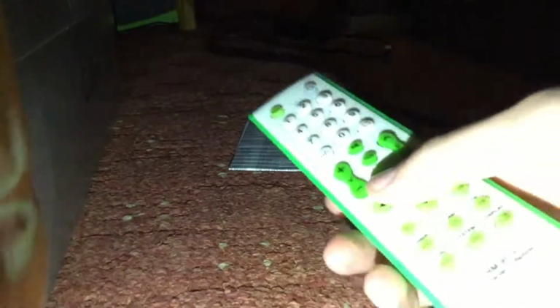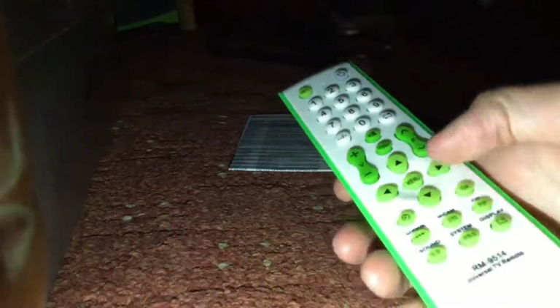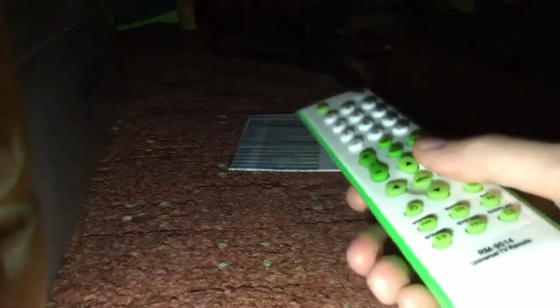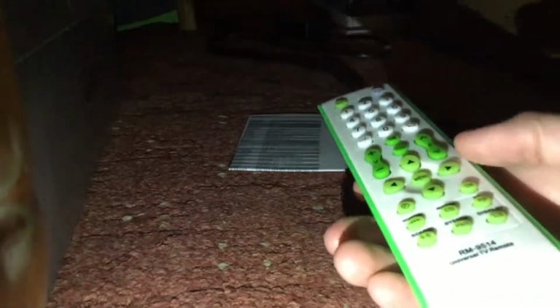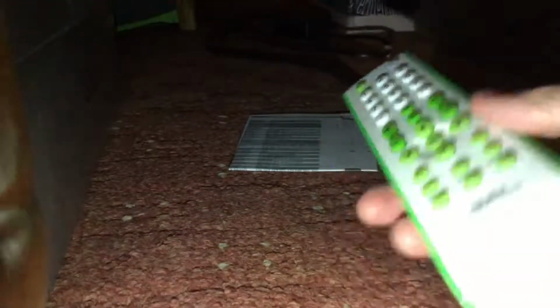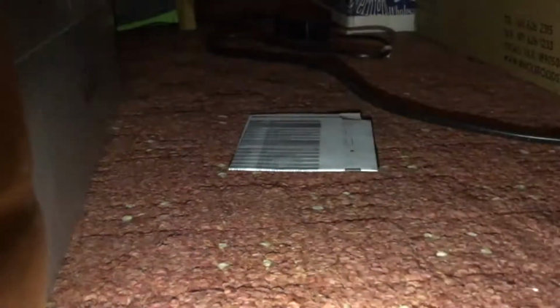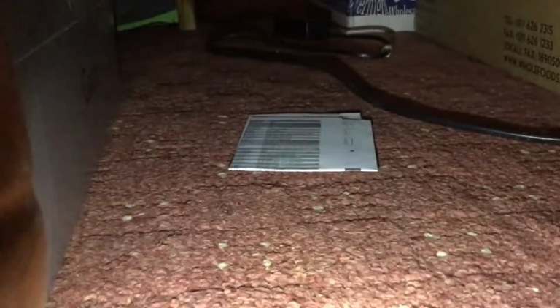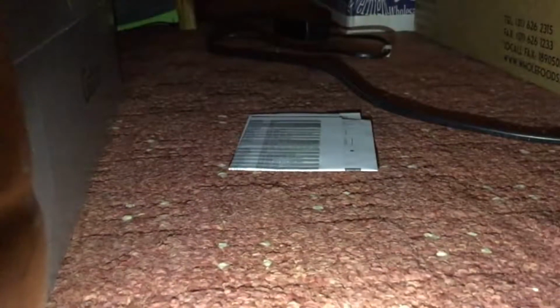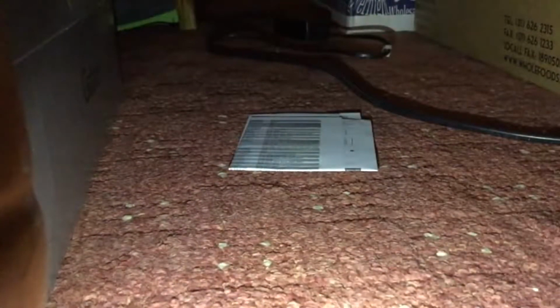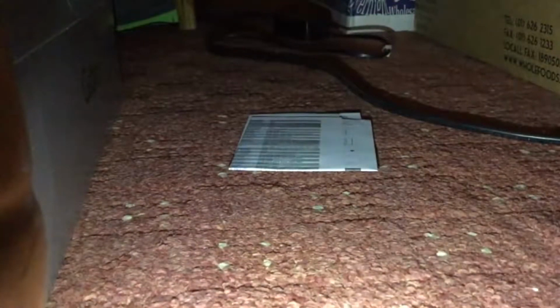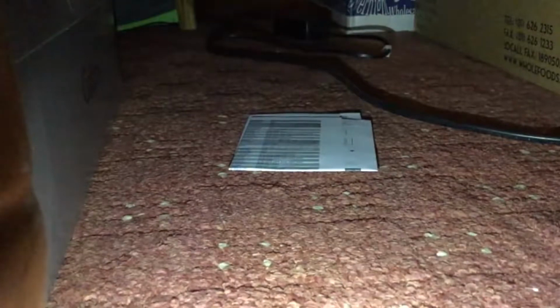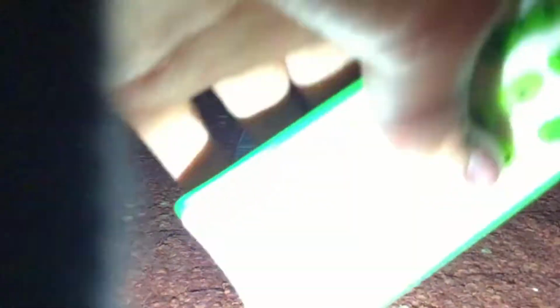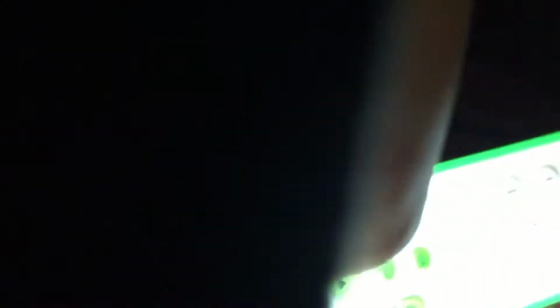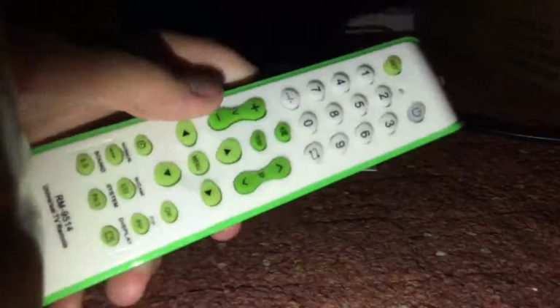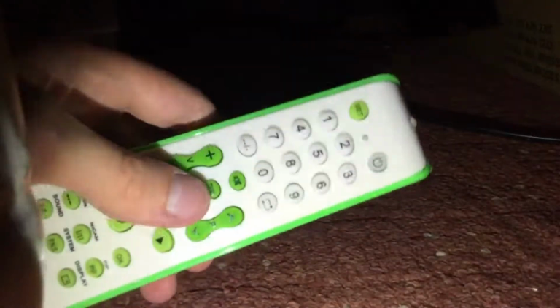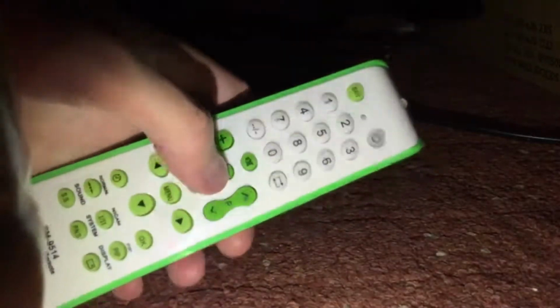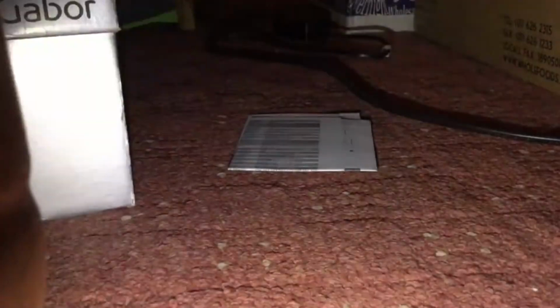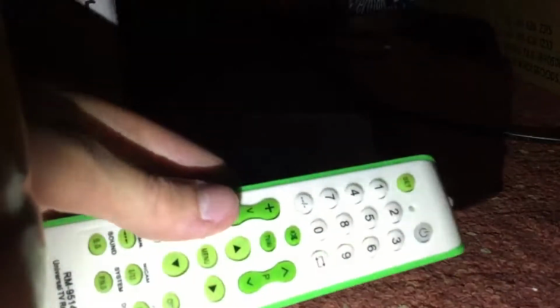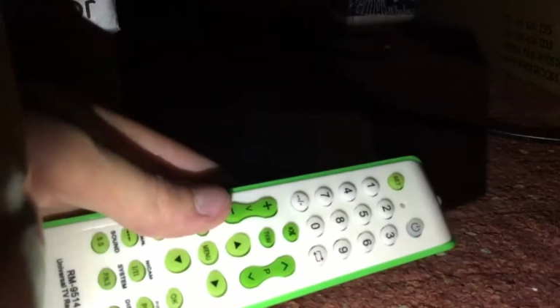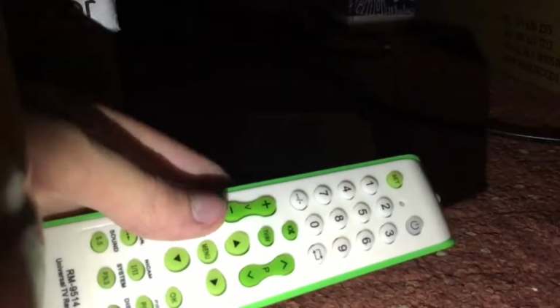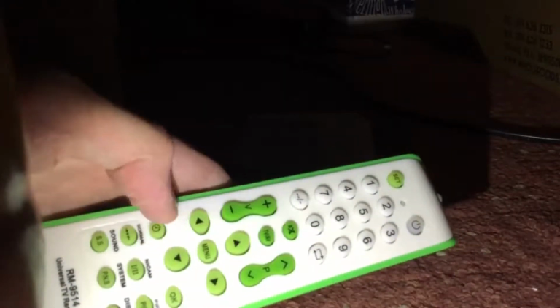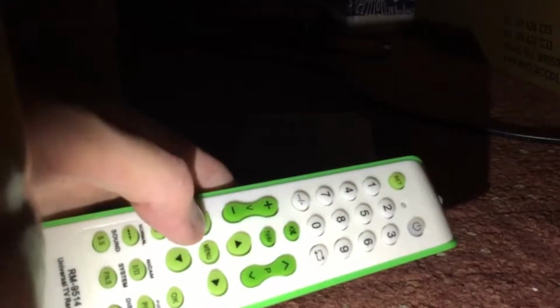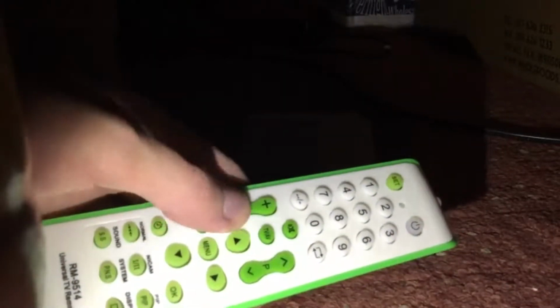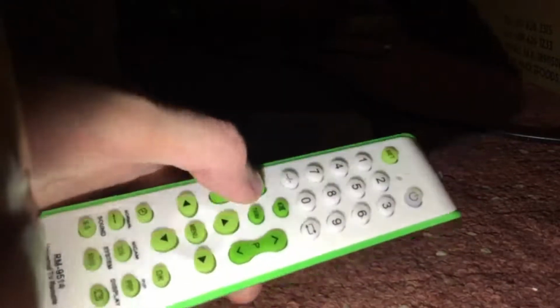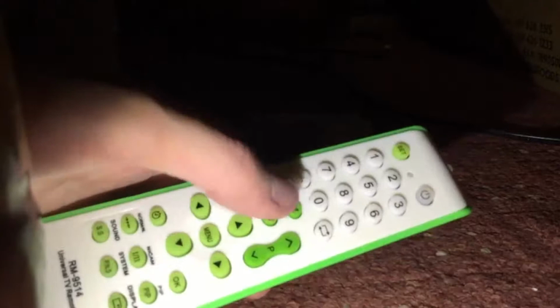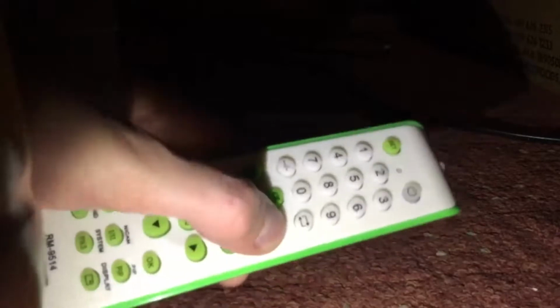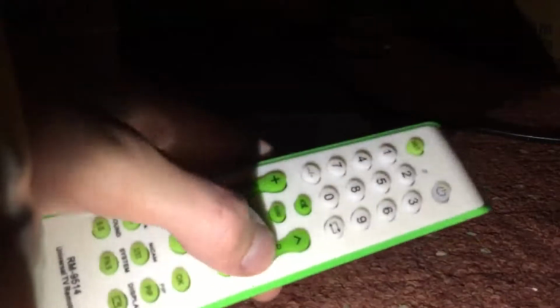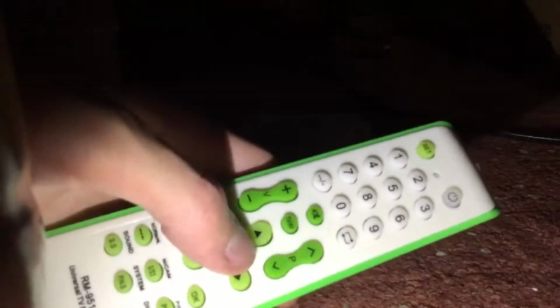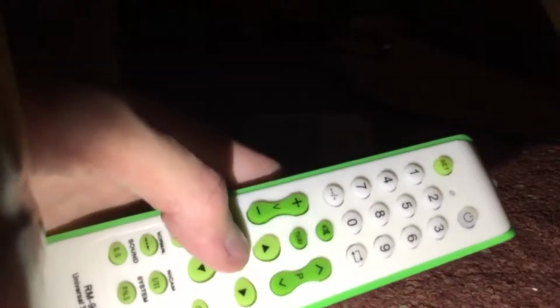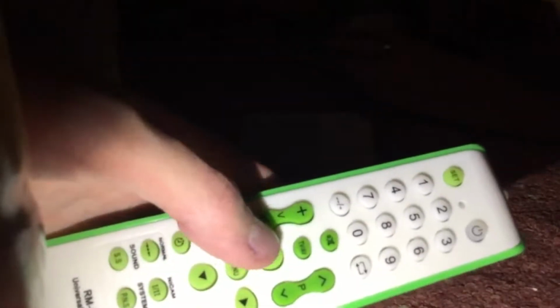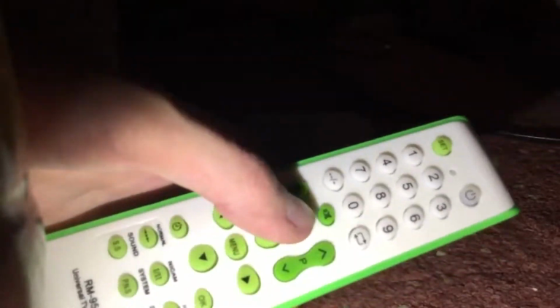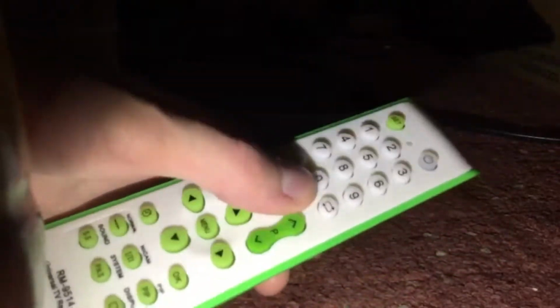Oh, it feels nice. Let's have a look here. So, set and power, 1, 2, 3, 4, 6, numbers, volume, program, source, mute.